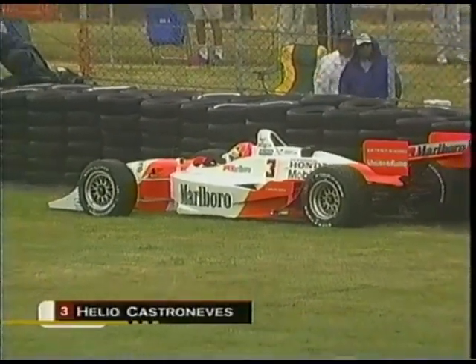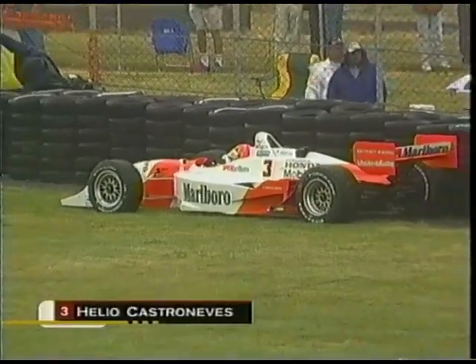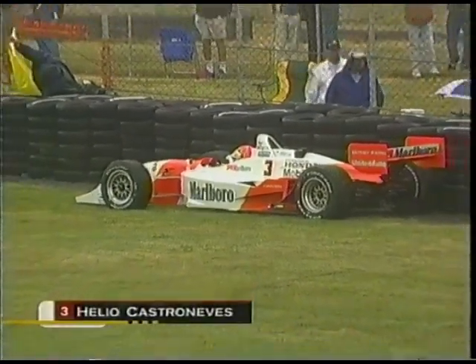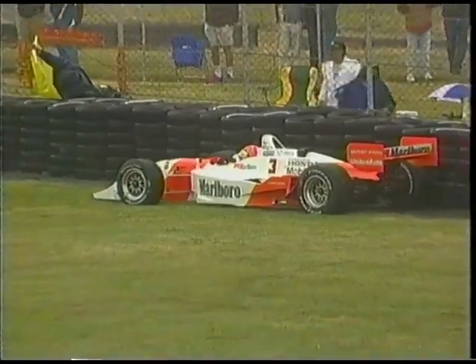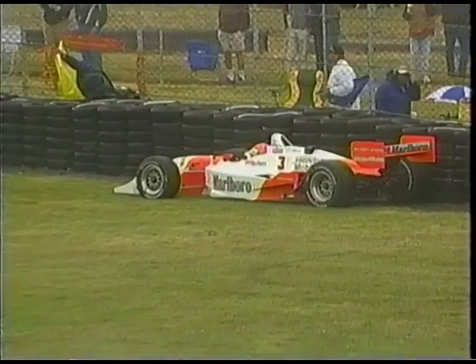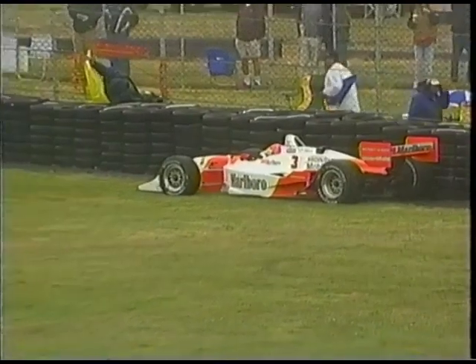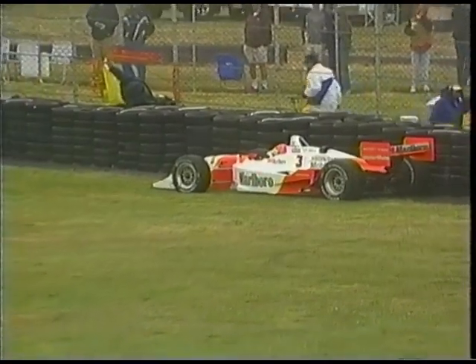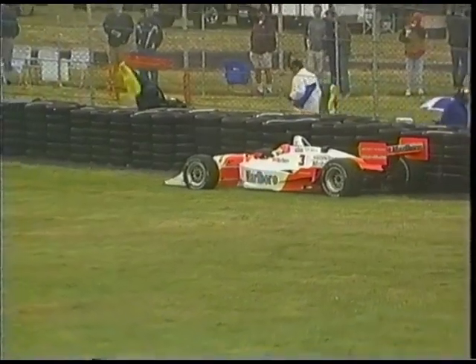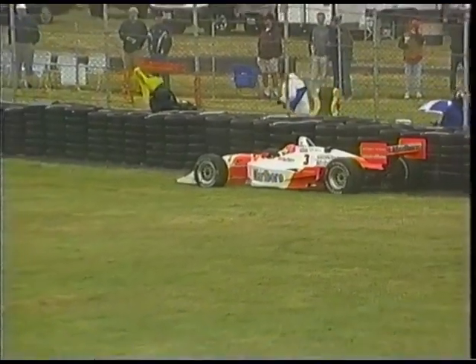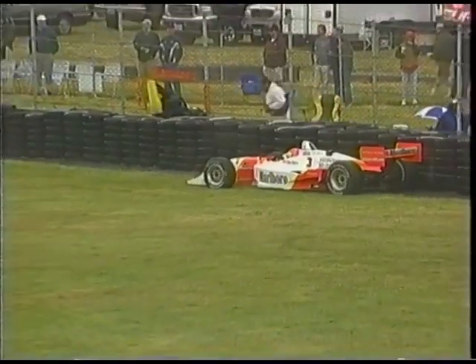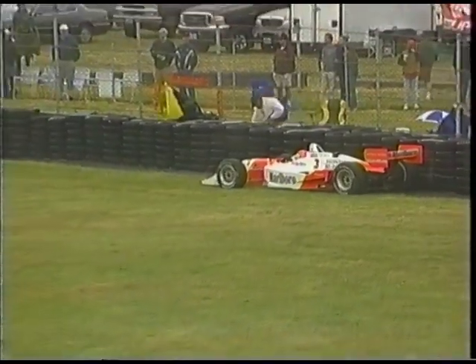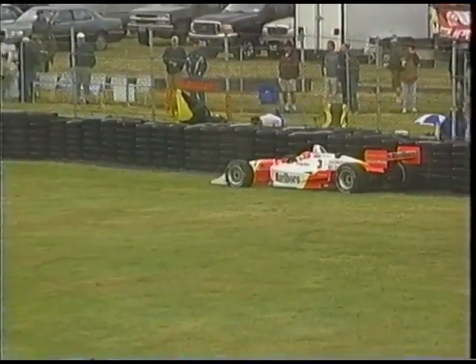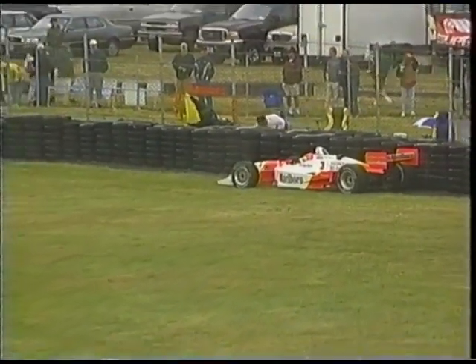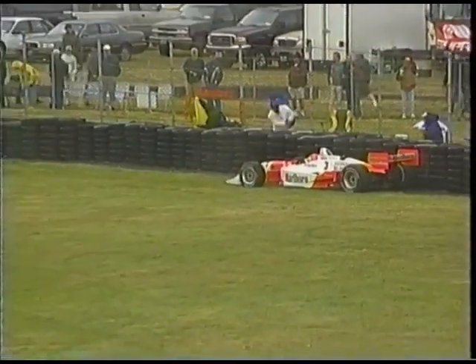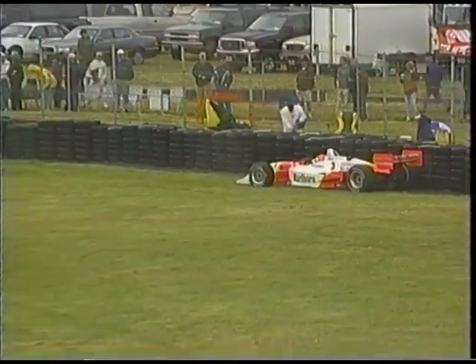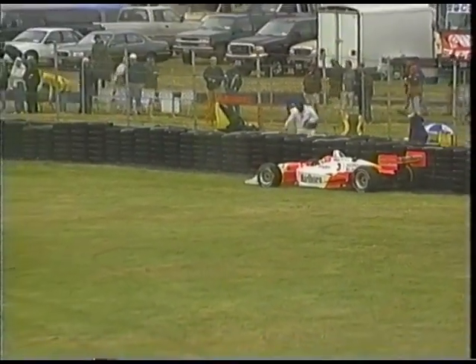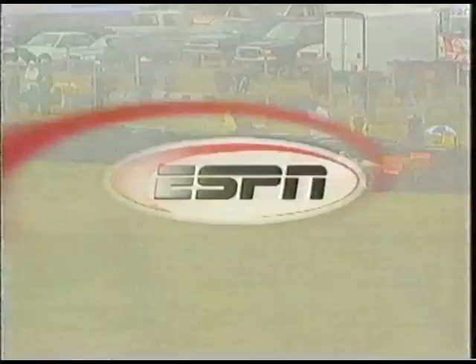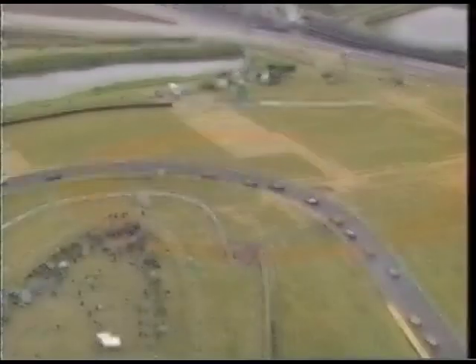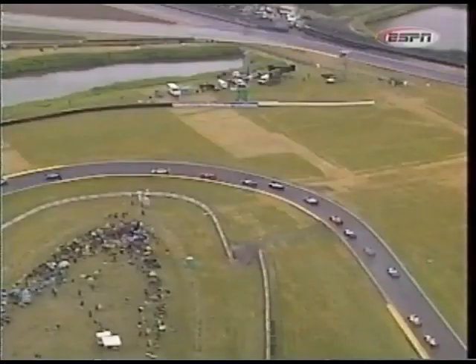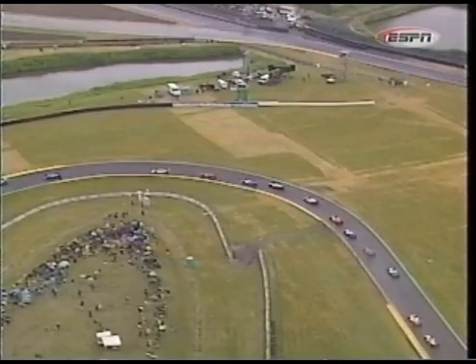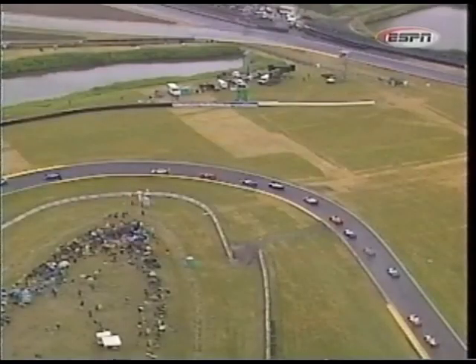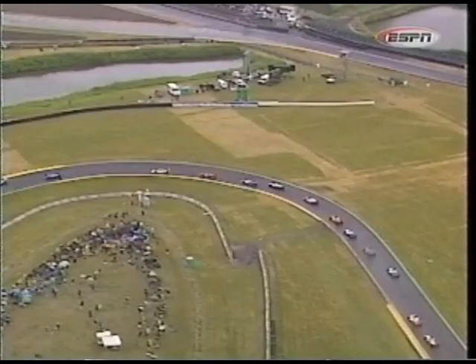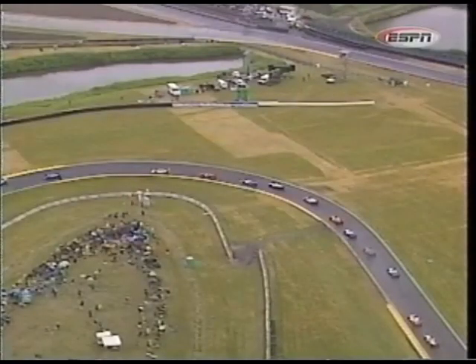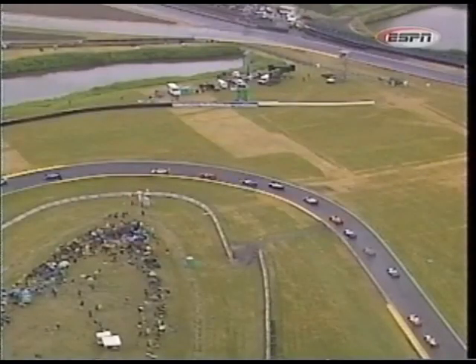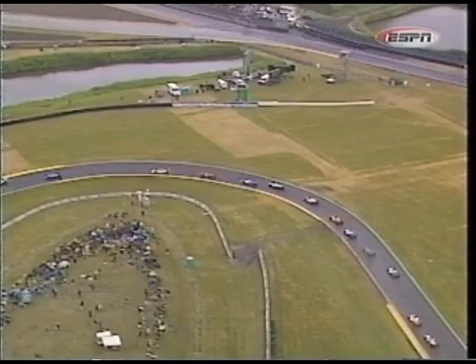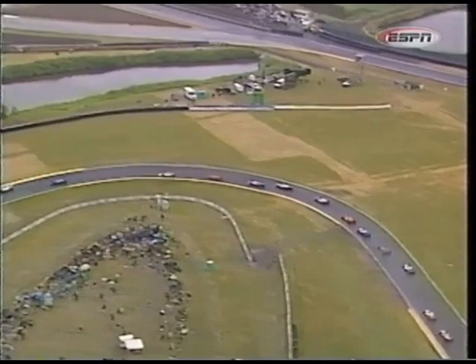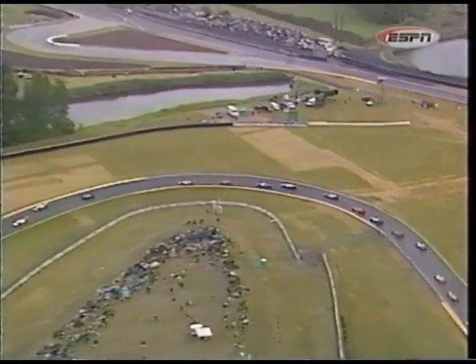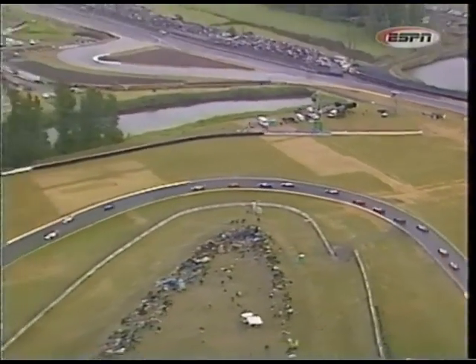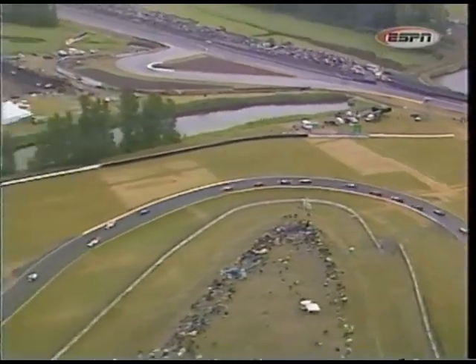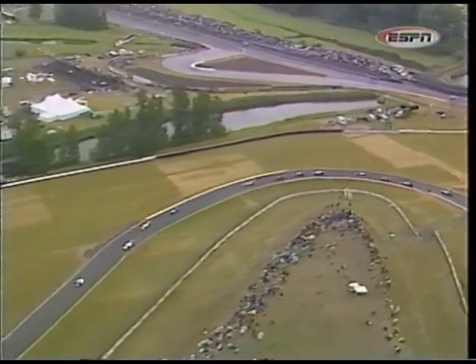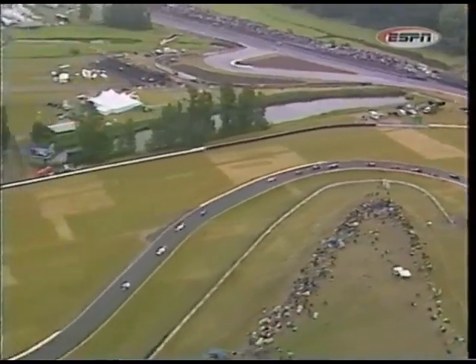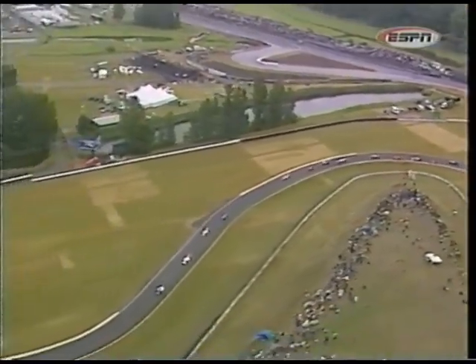Also off course is Elio Castroneves, and this one comes under the caution. To give you some idea how slick it is out there - that's the big problem. You've got to have a lot of luck, patience, and discretion. As we saw in the Indy Lights support race, almost every car in the series went off.